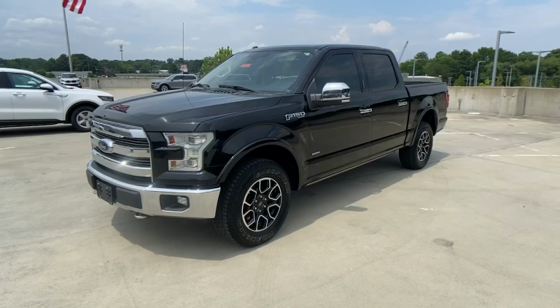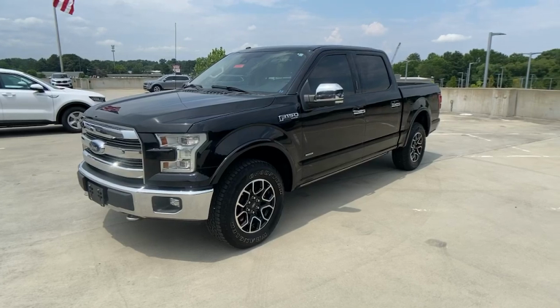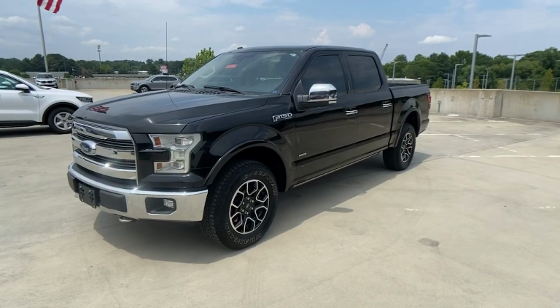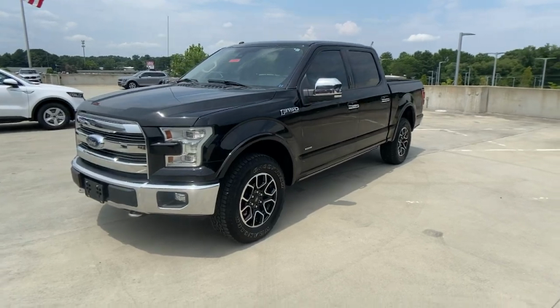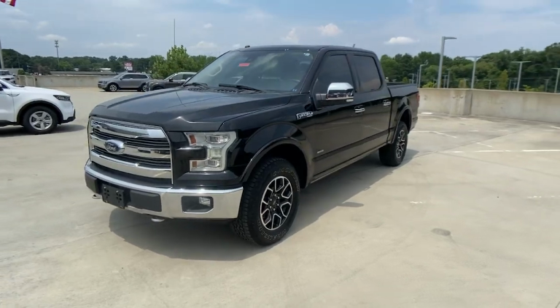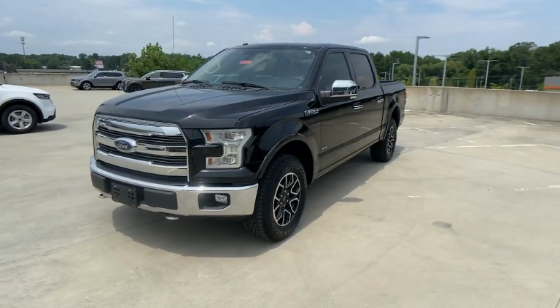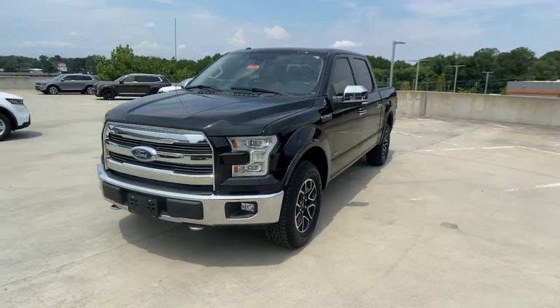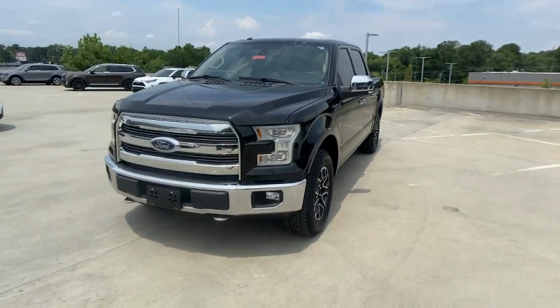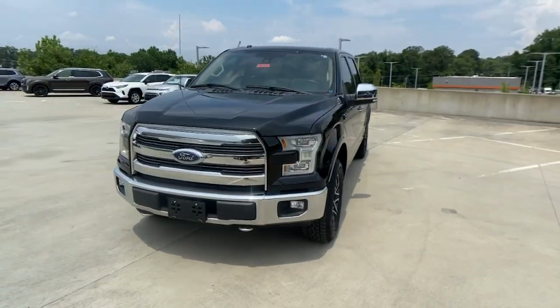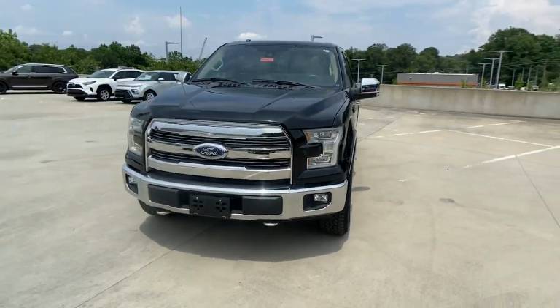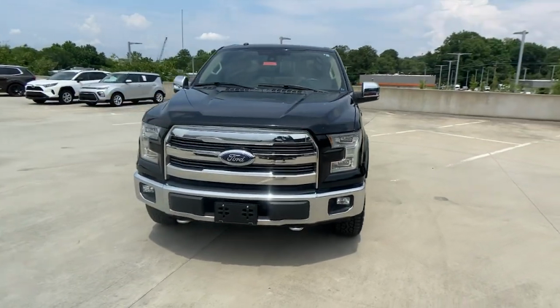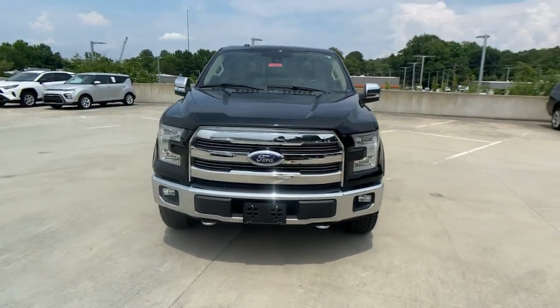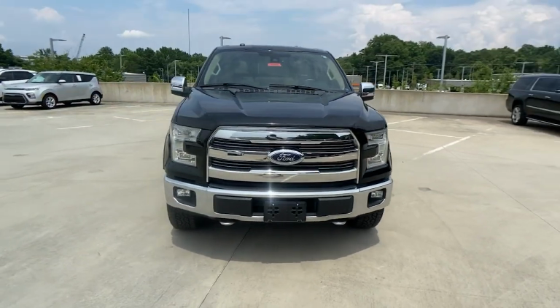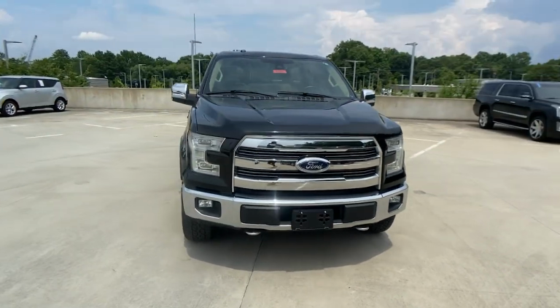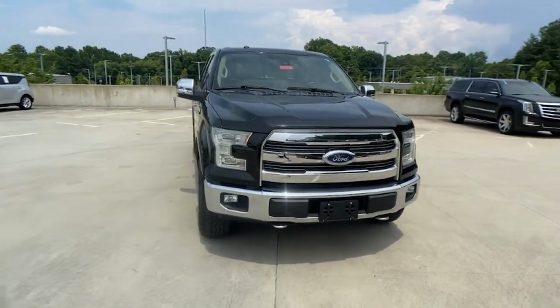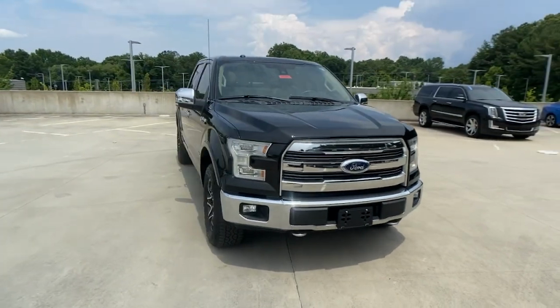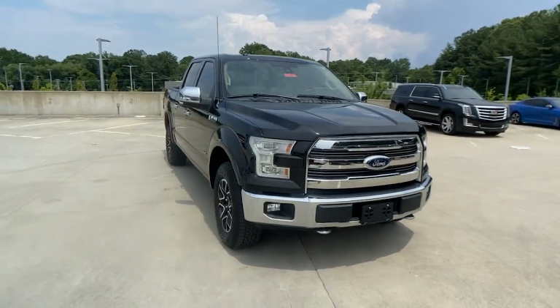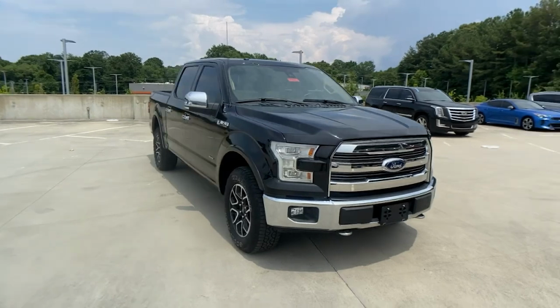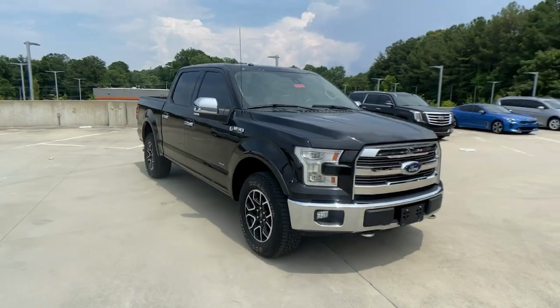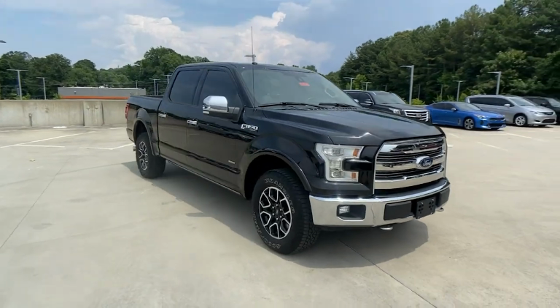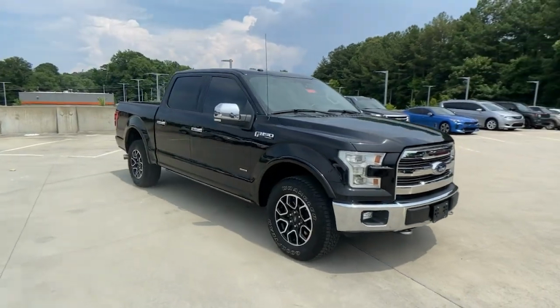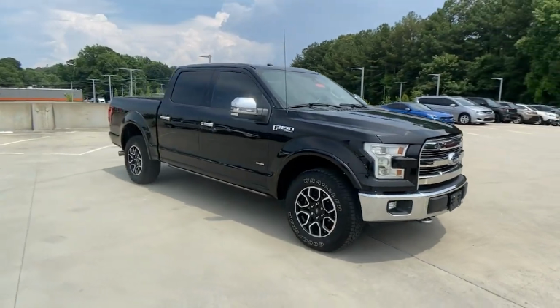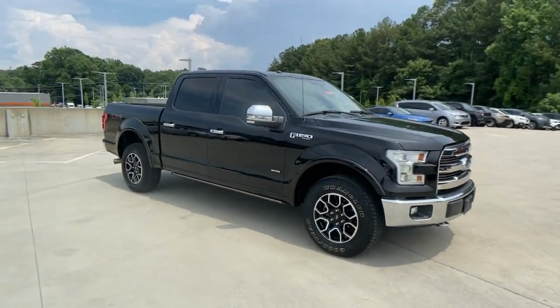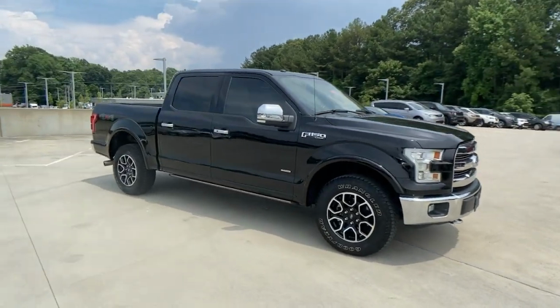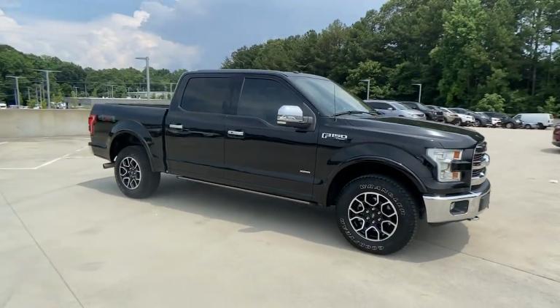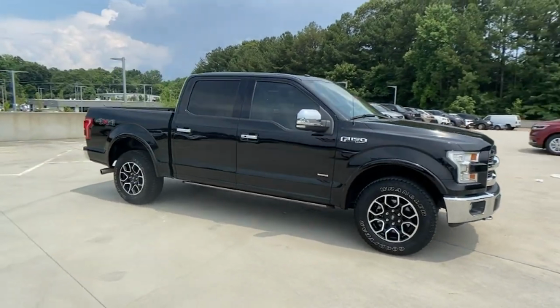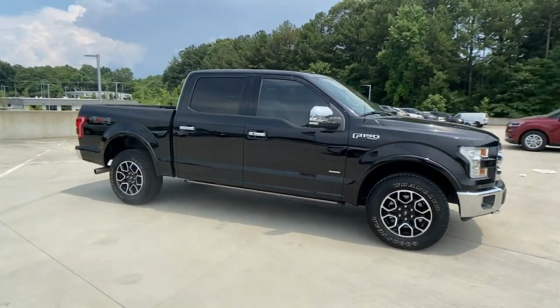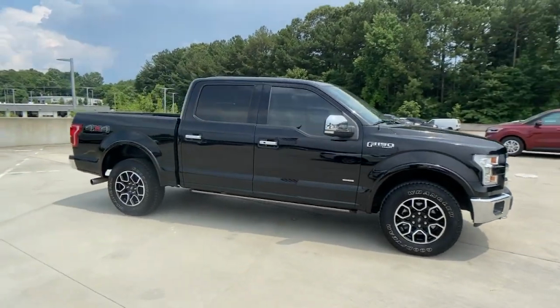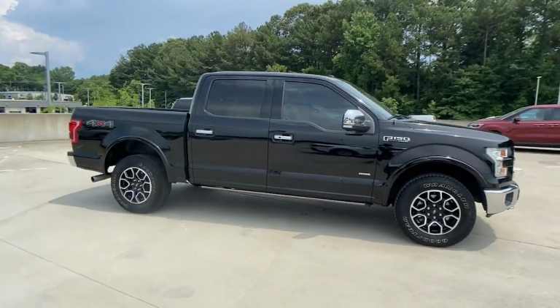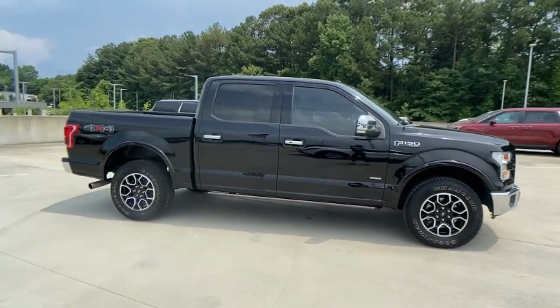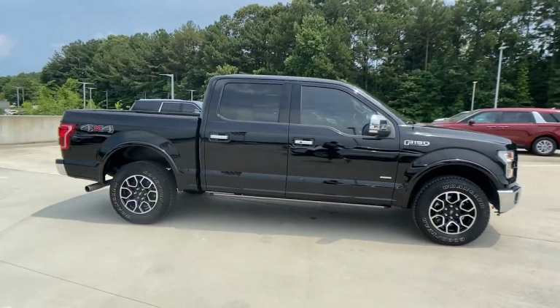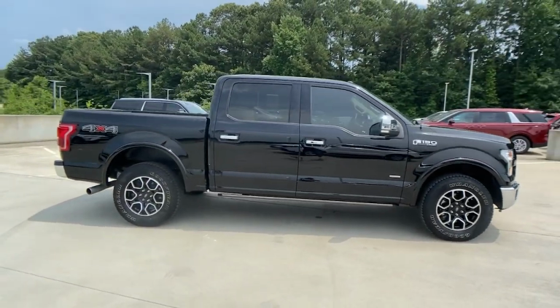You will love the features of this 2017 Ford F-150. This vehicle still has fewer than 90,000 miles on the clock, so it won't last long.